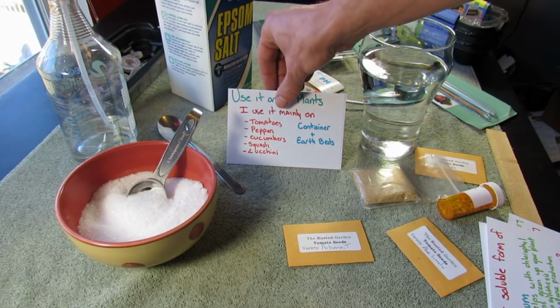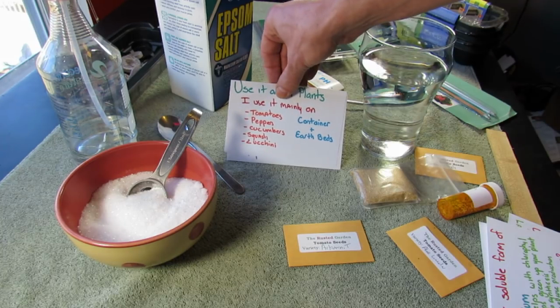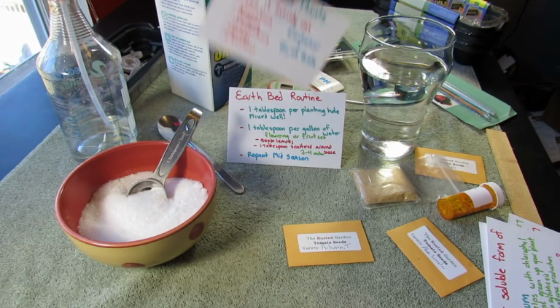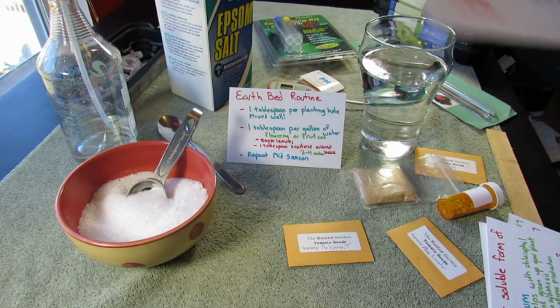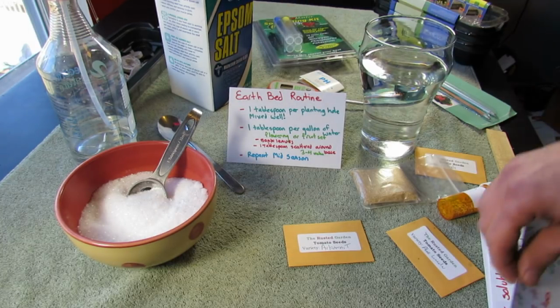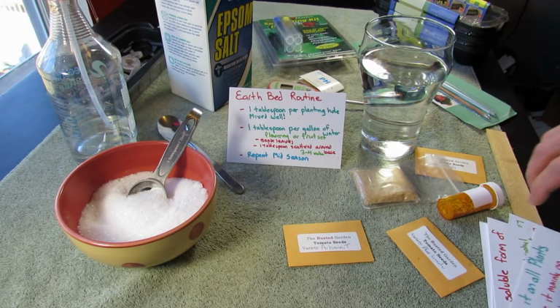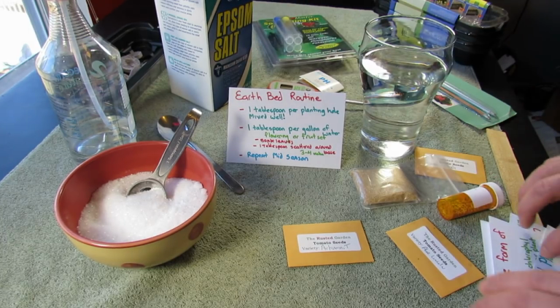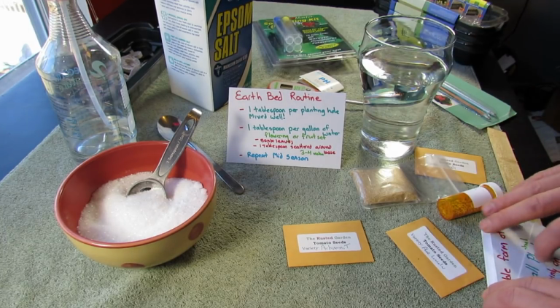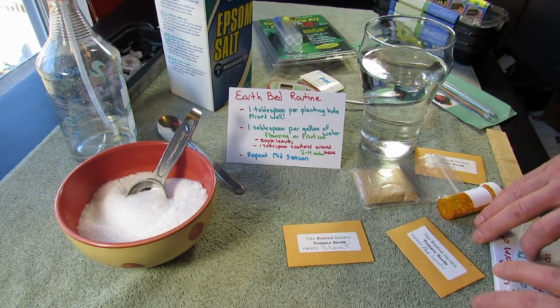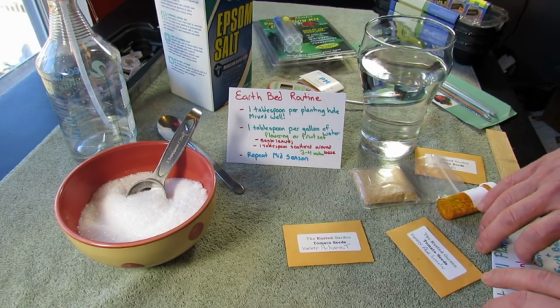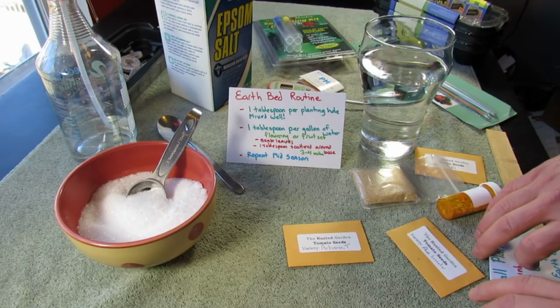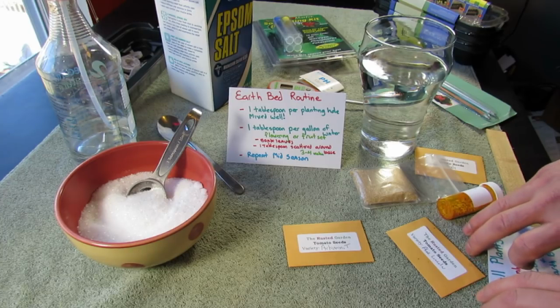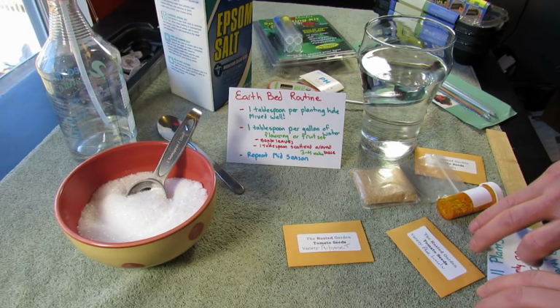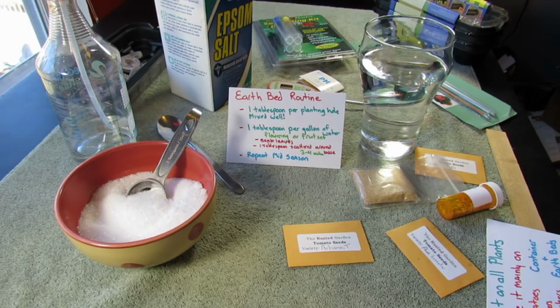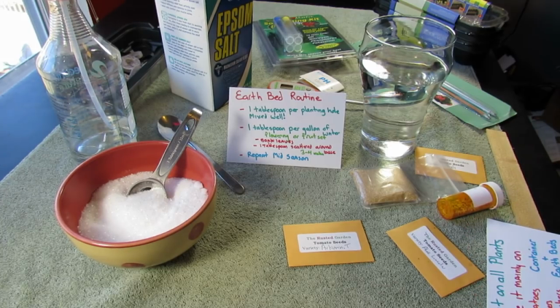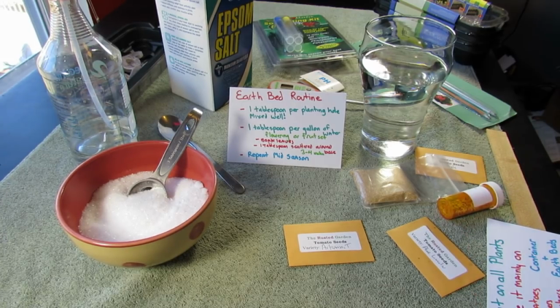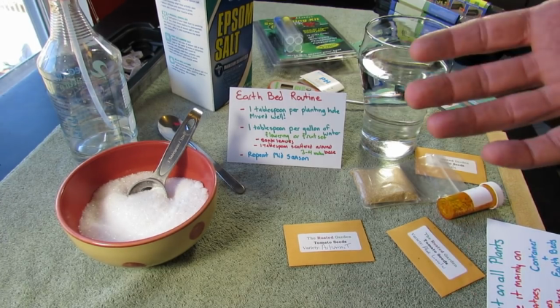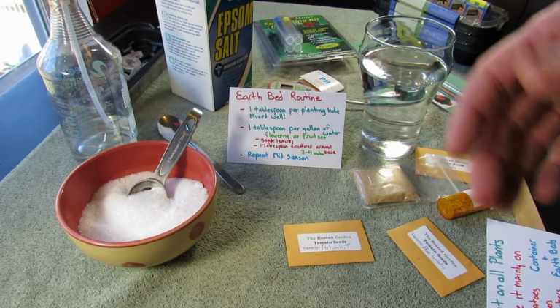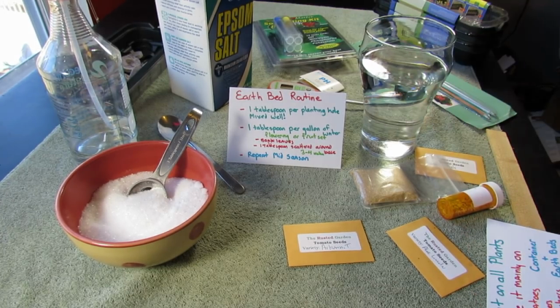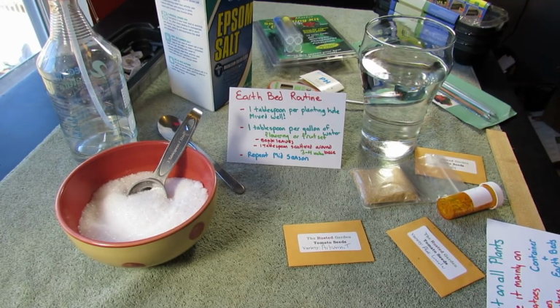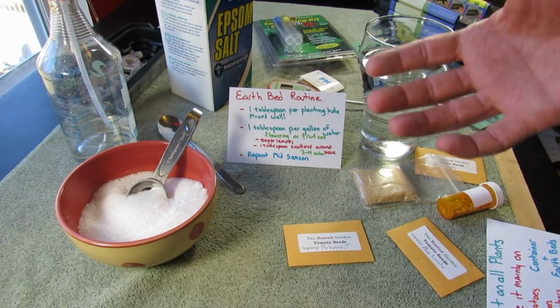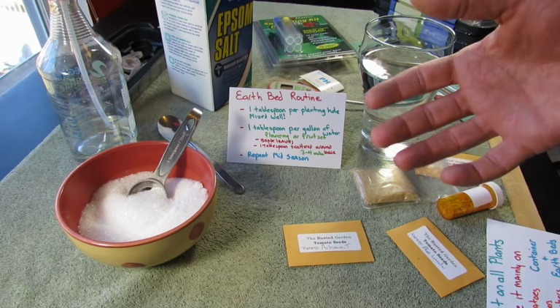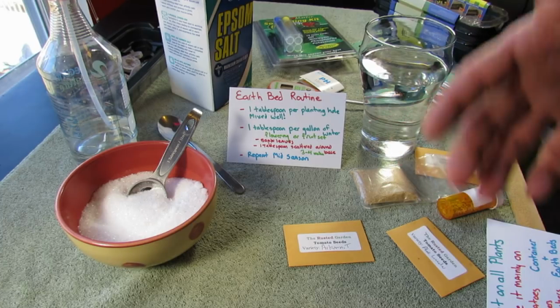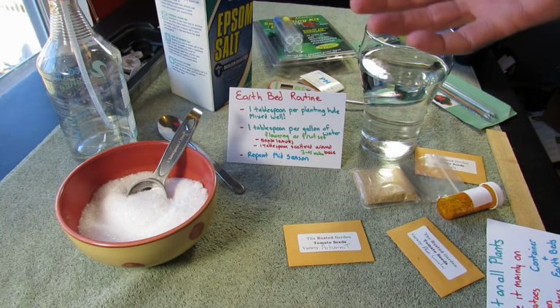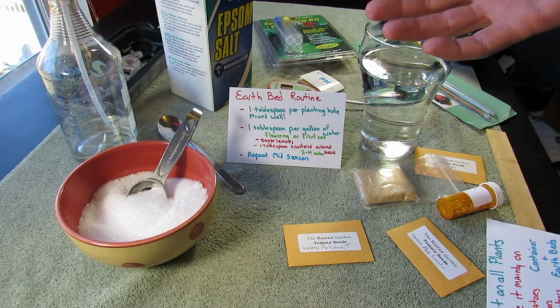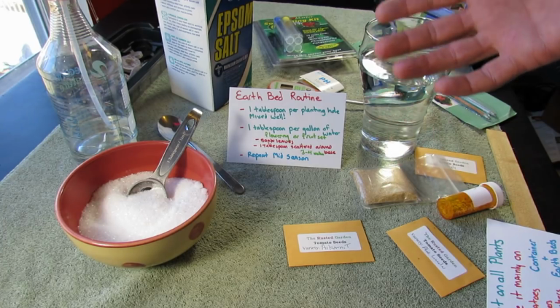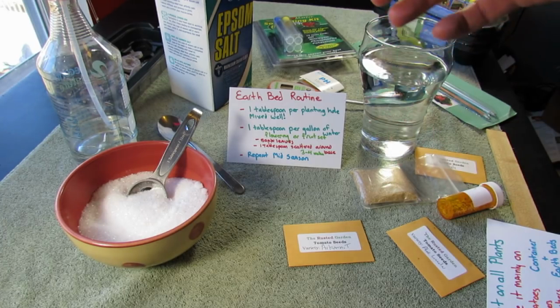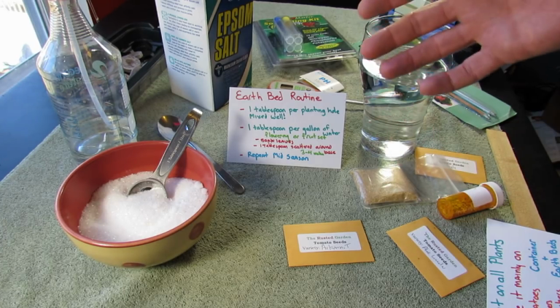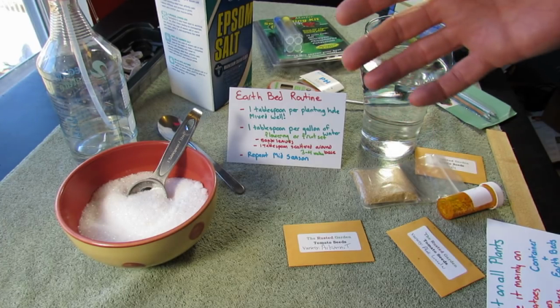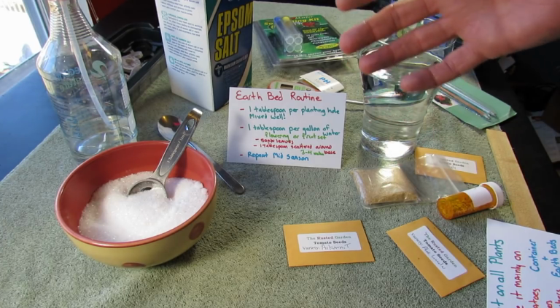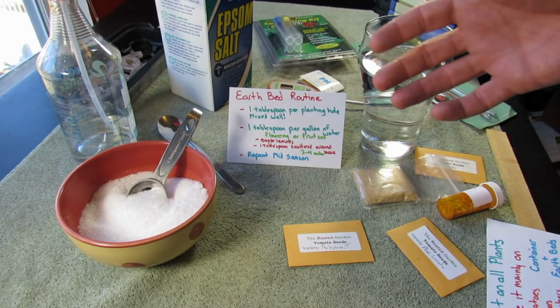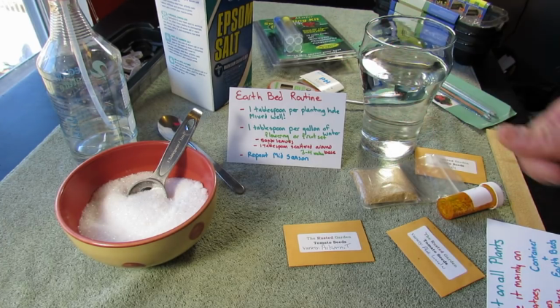I wanted to give you my practice for using it for 2015. Every year I look over what I do and redefine how I may use products. And this year, this is how I'm going to use Epsom salt — it's pretty close to how I have been using it year to year.